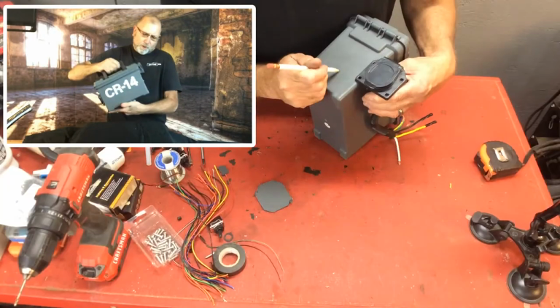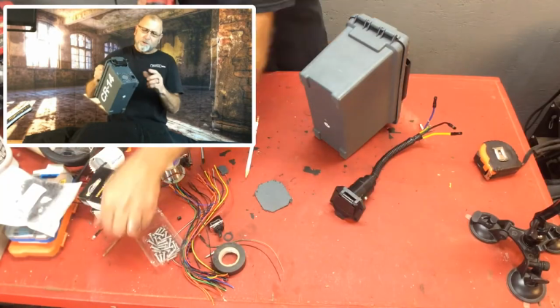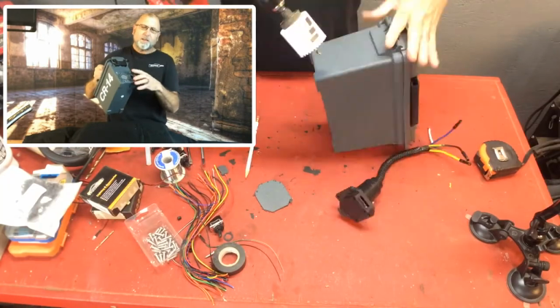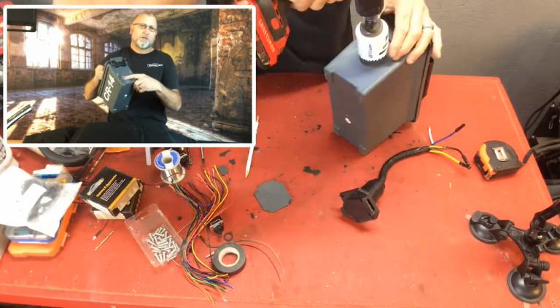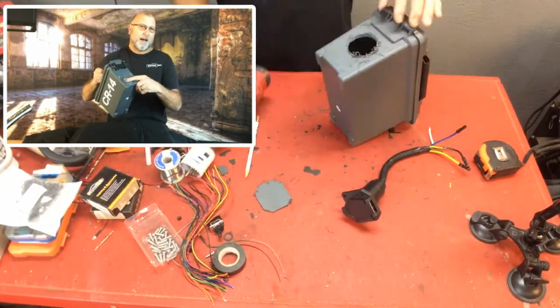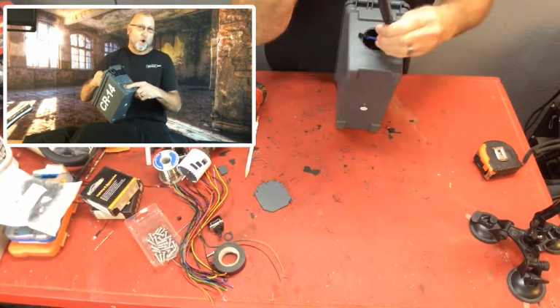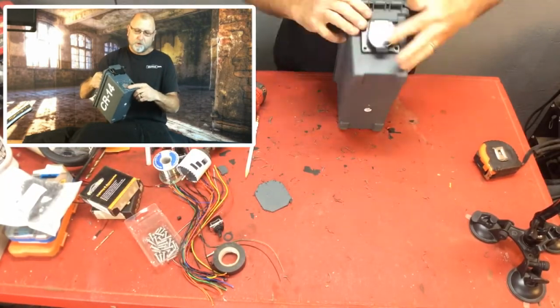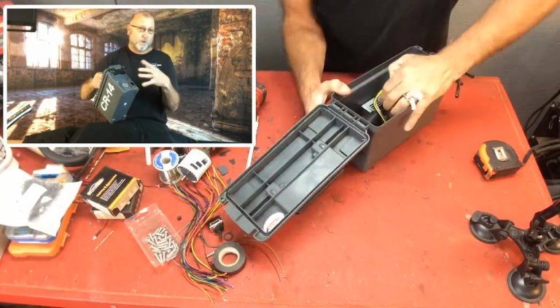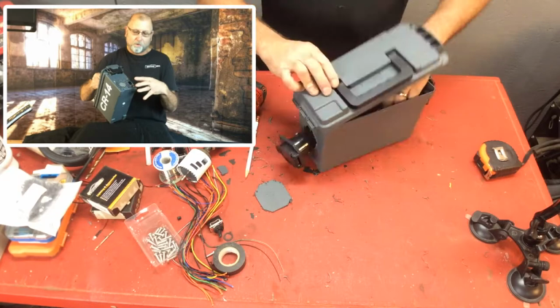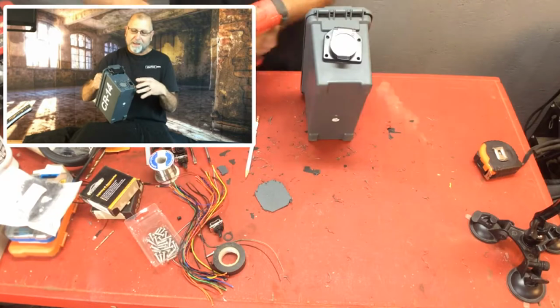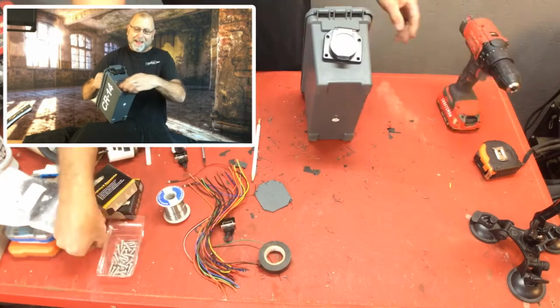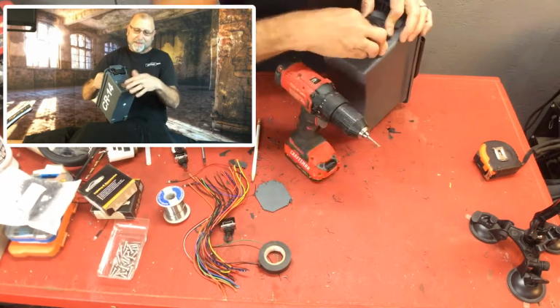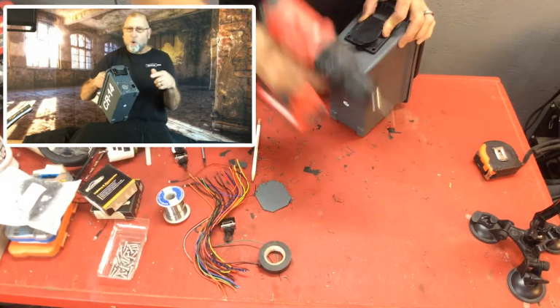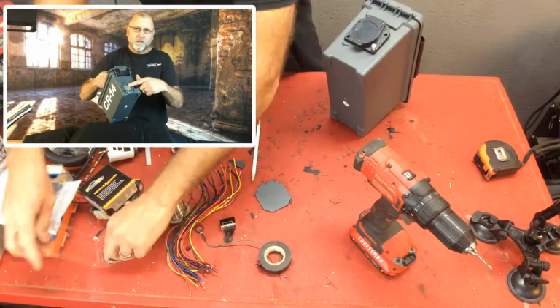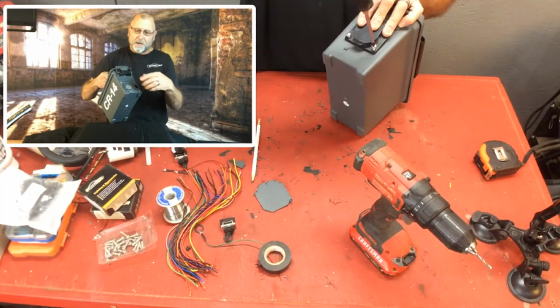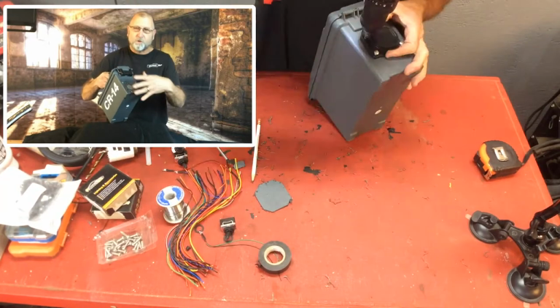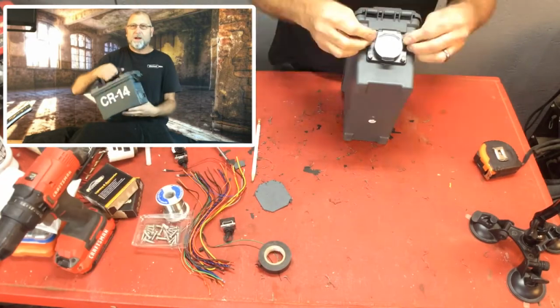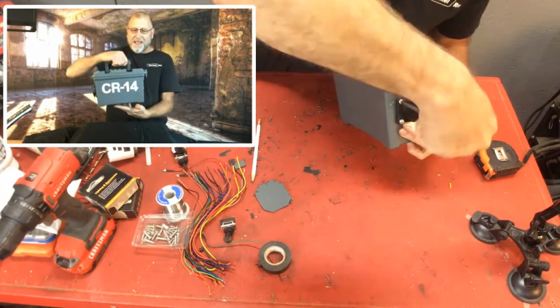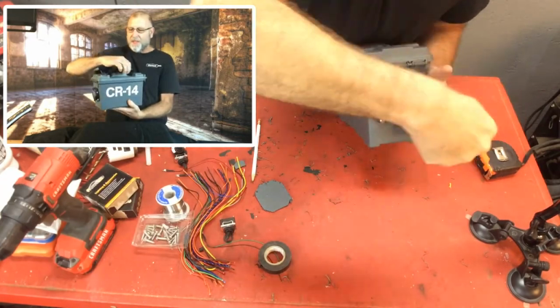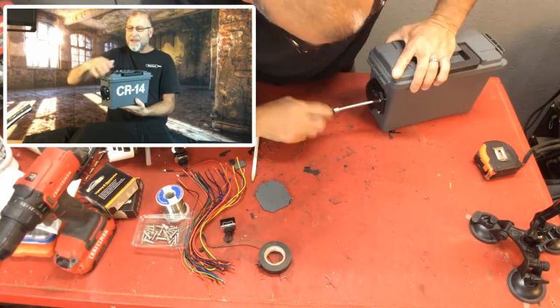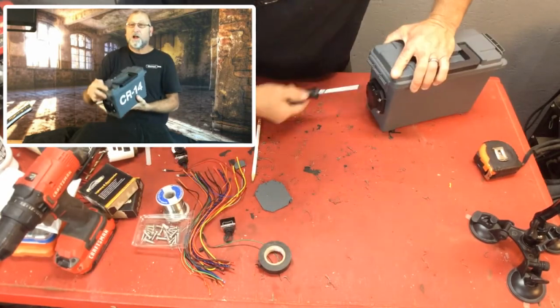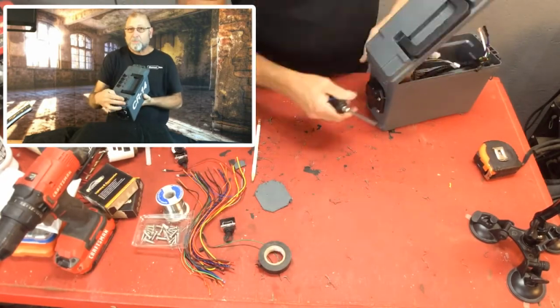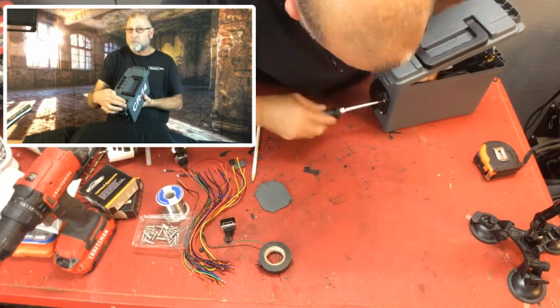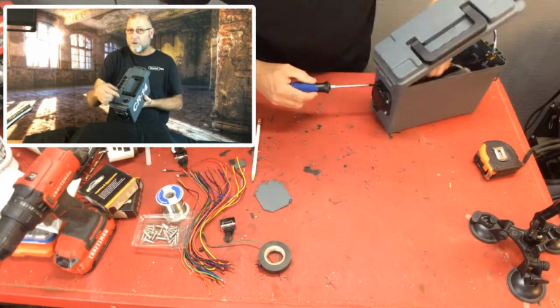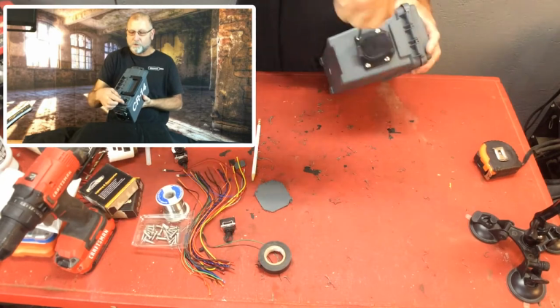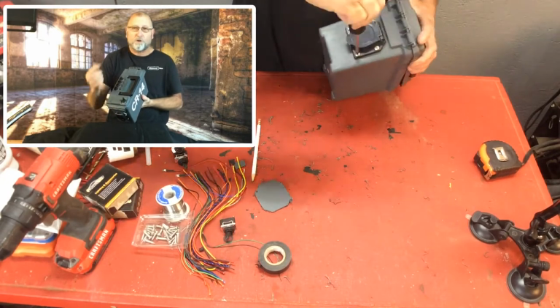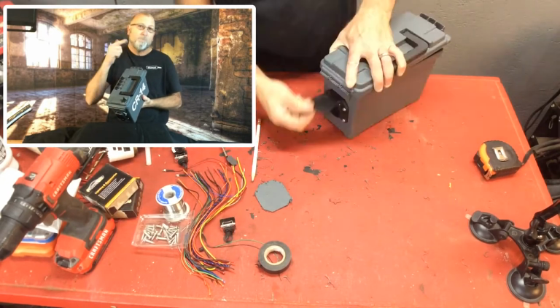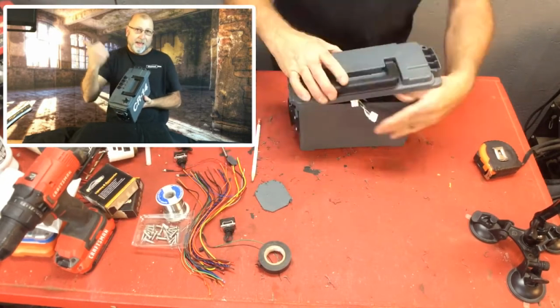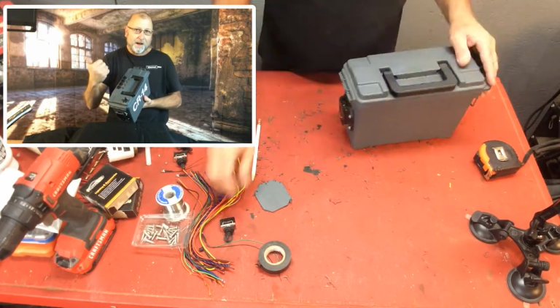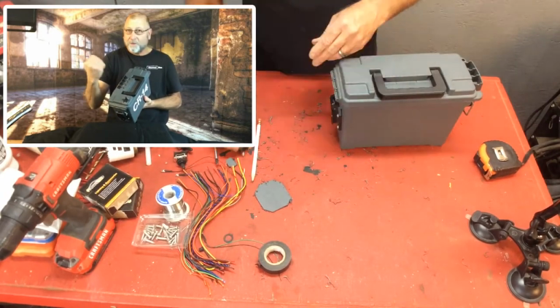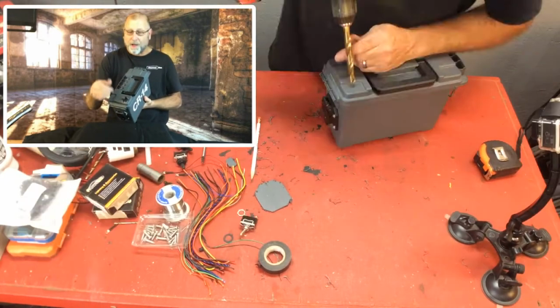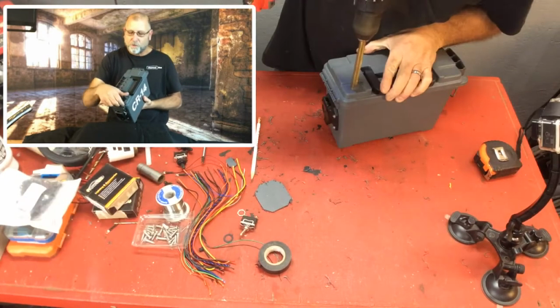Once you take the power supply out of an old computer, that's what worked good for me. I cut the hole, stuck it in there, screwed it in there. And then I went ahead and tricked the power supply on the computer to turn it on — I've got a video on how to do that.